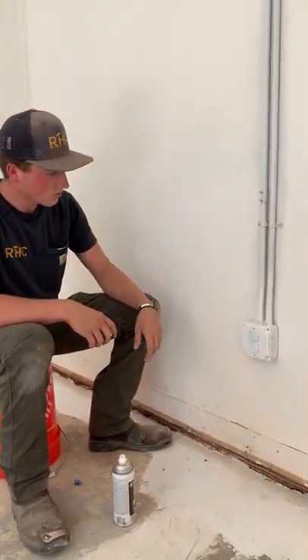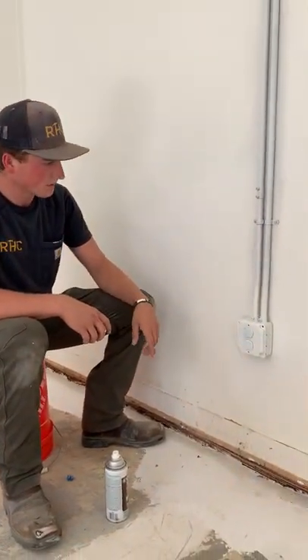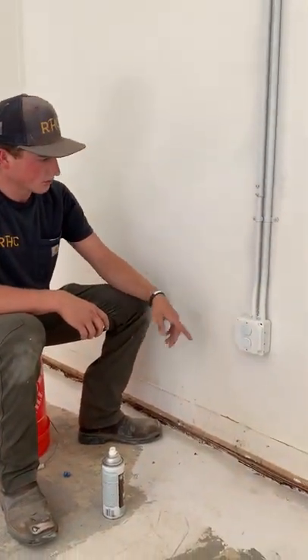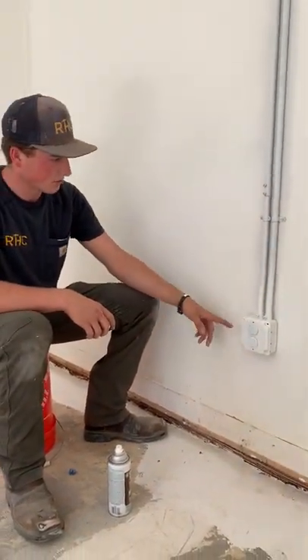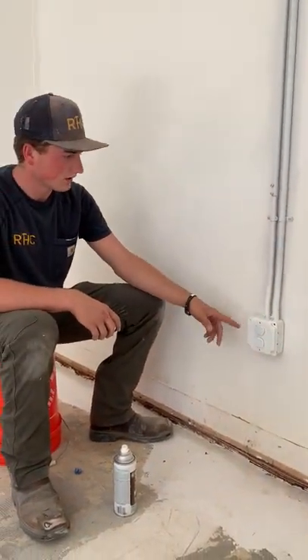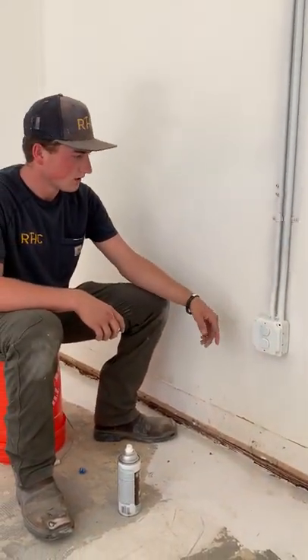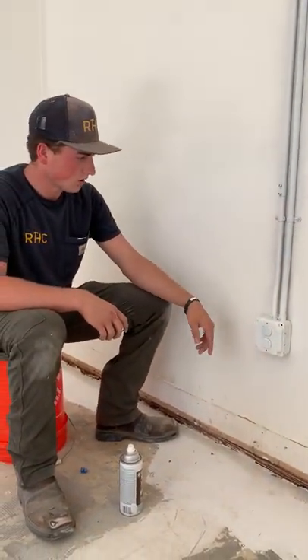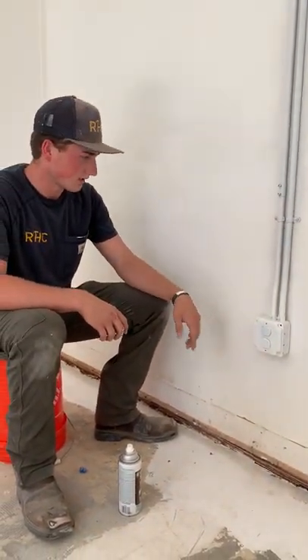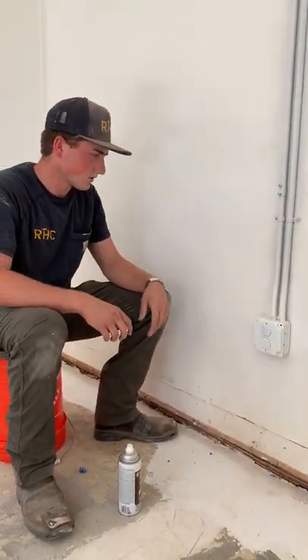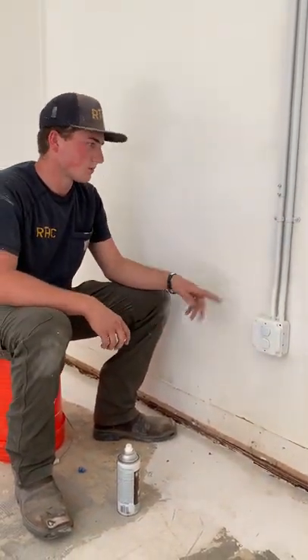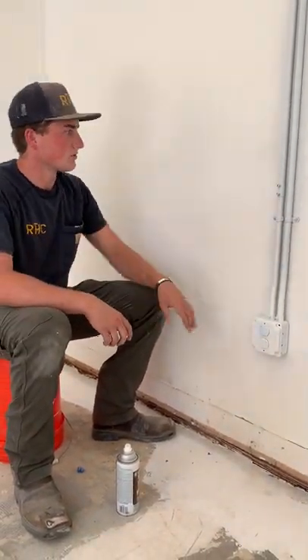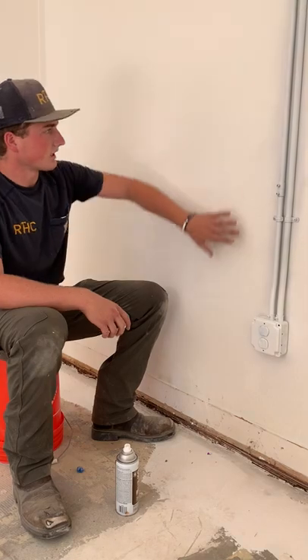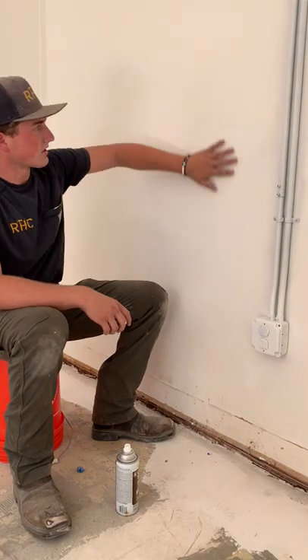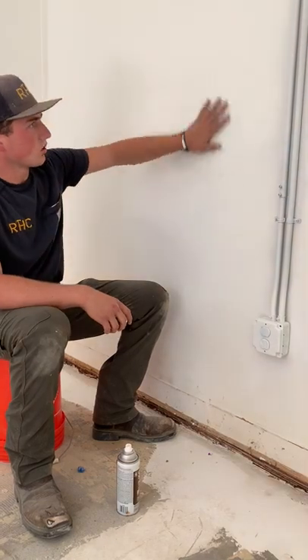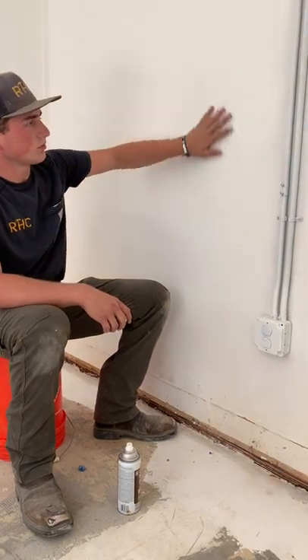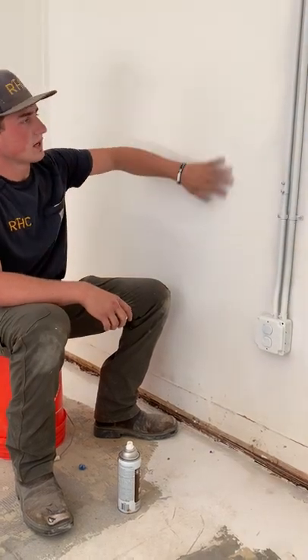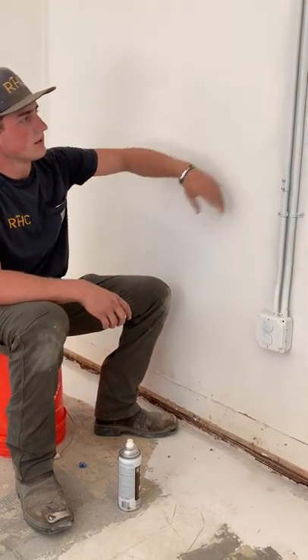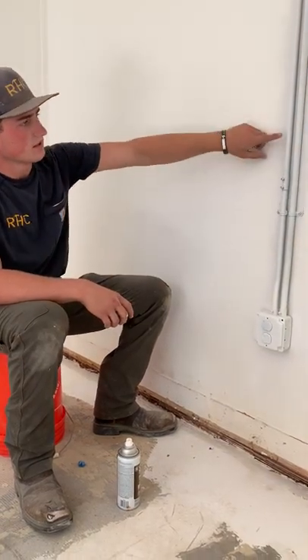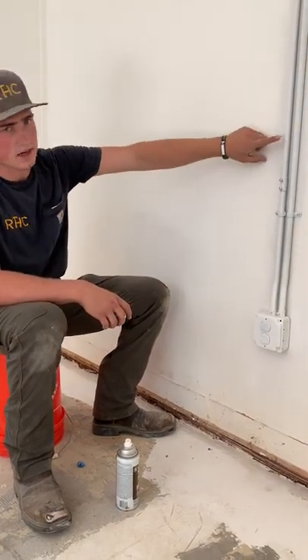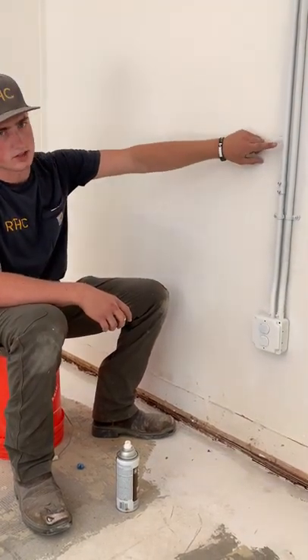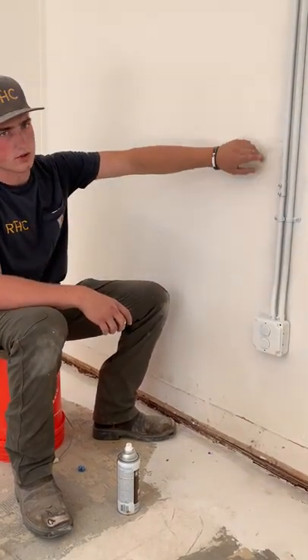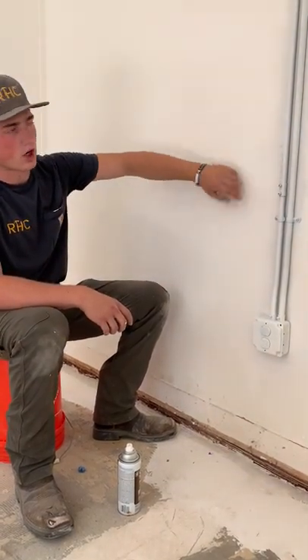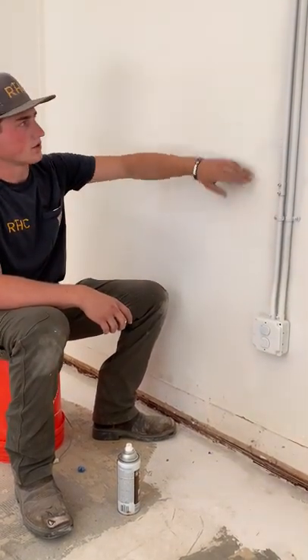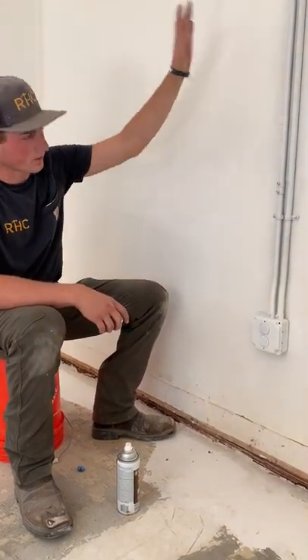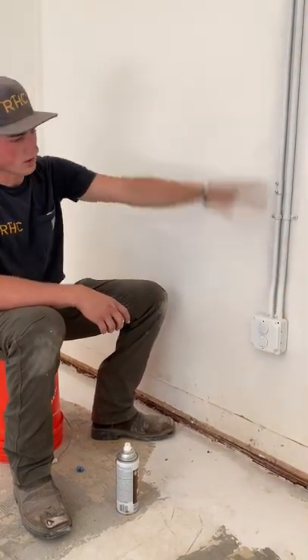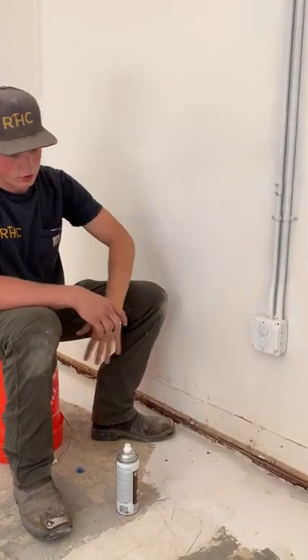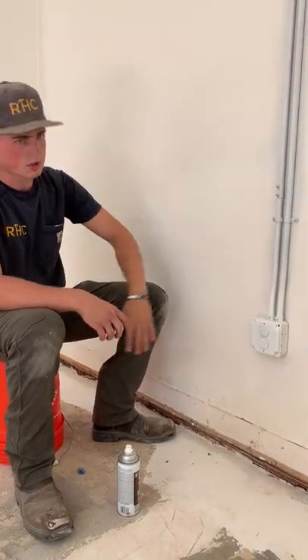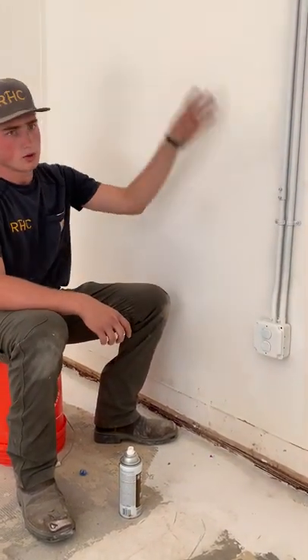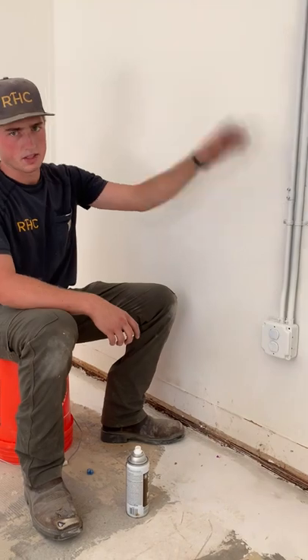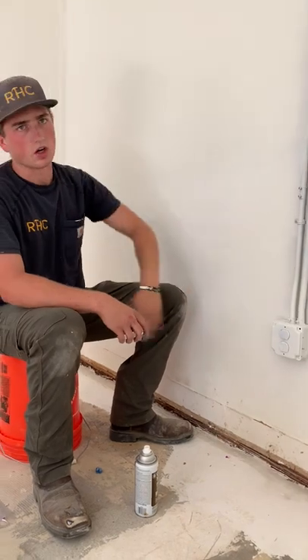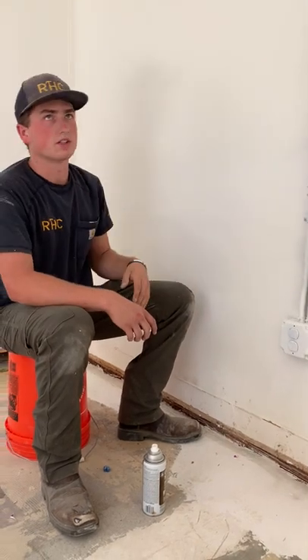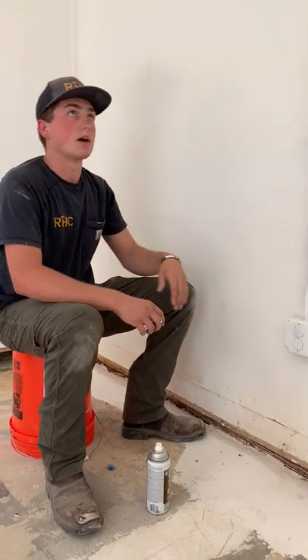What we did was we sprayed all these outlets so they can match a little bit better, so the paint will stick better to the conduit. We don't get a bunch of drips when we paint the conduit because it's metal.